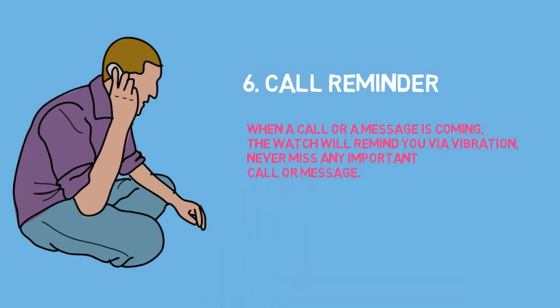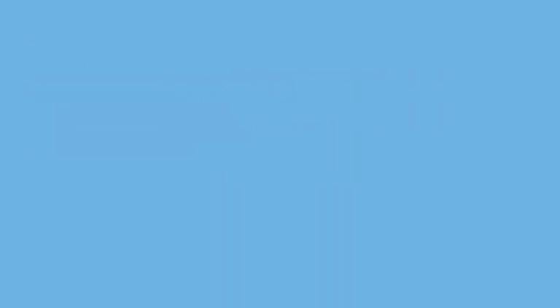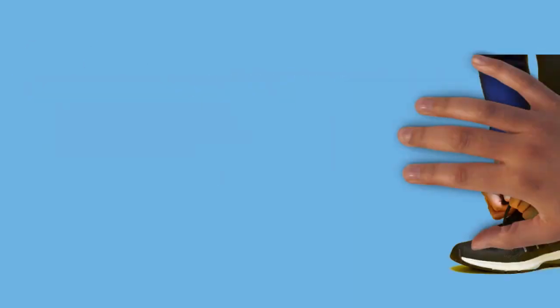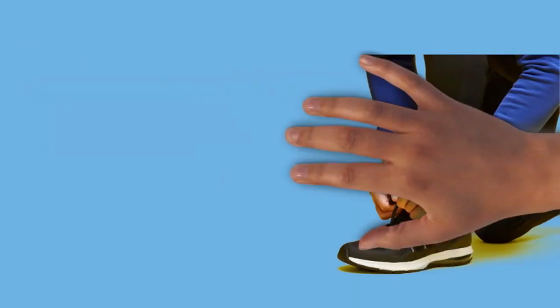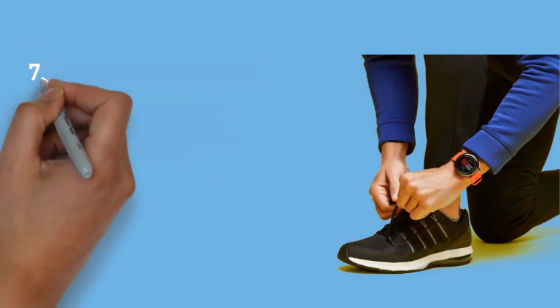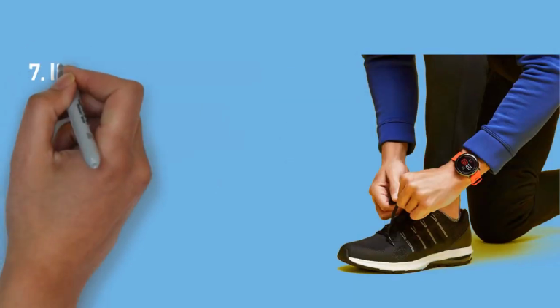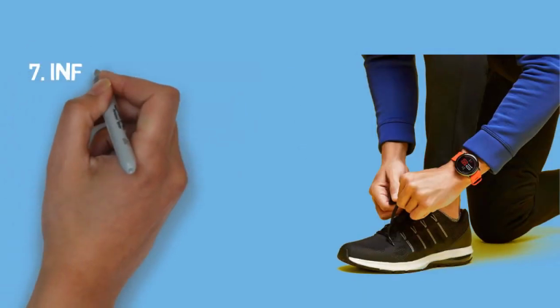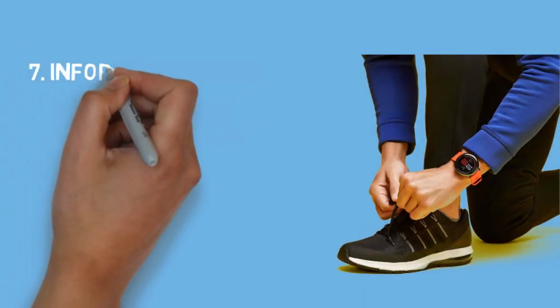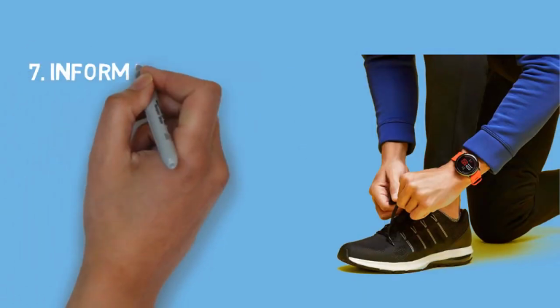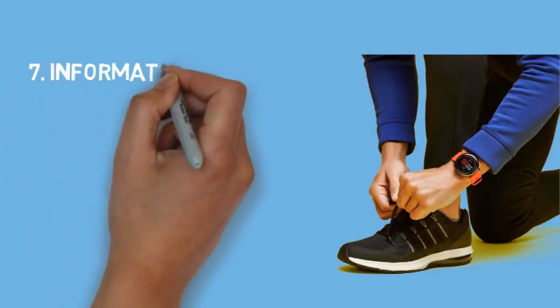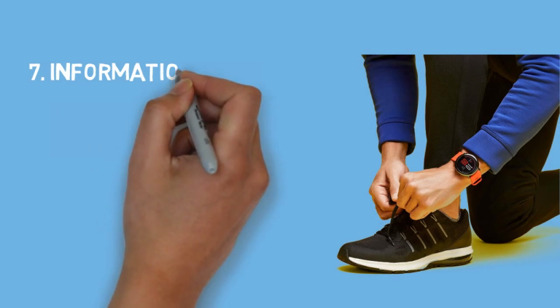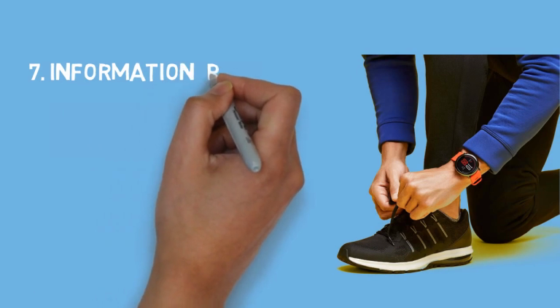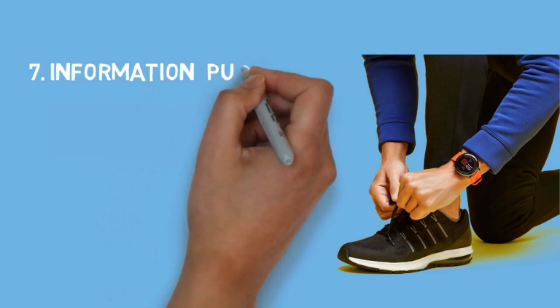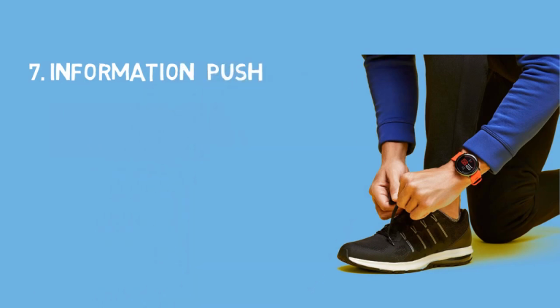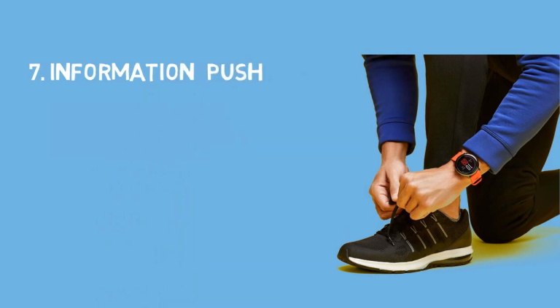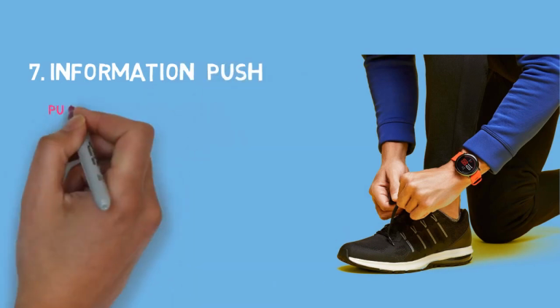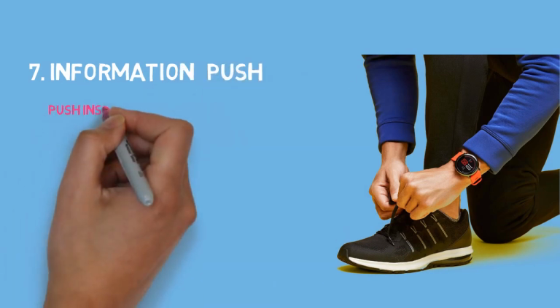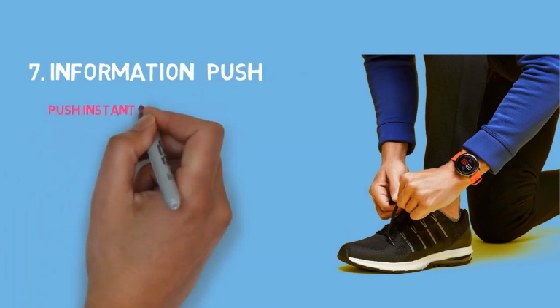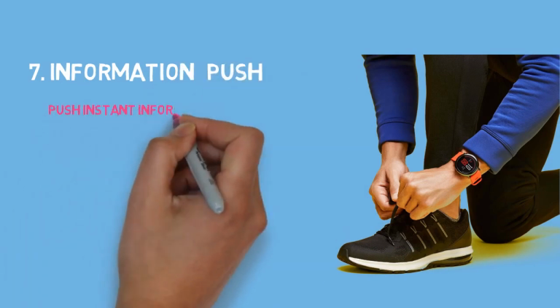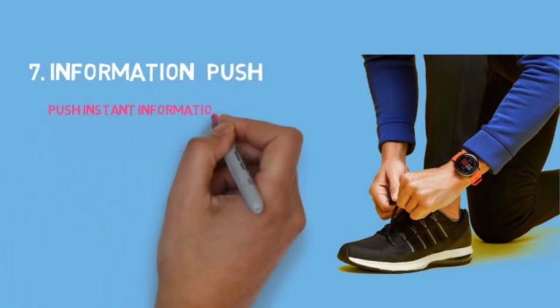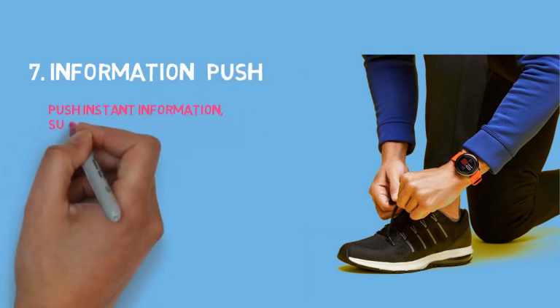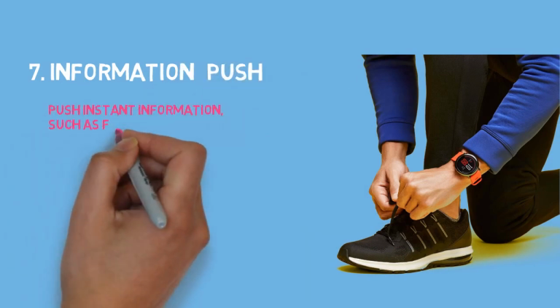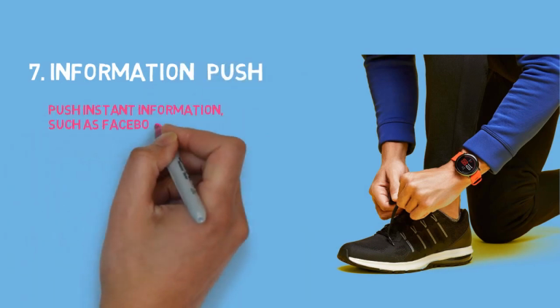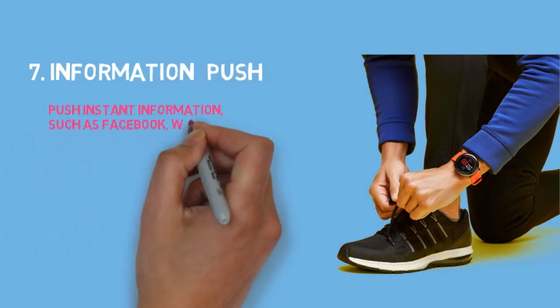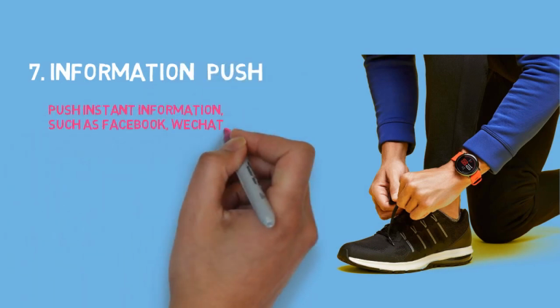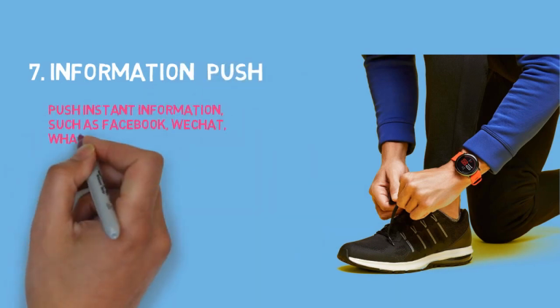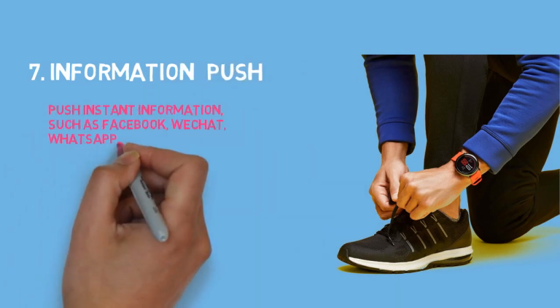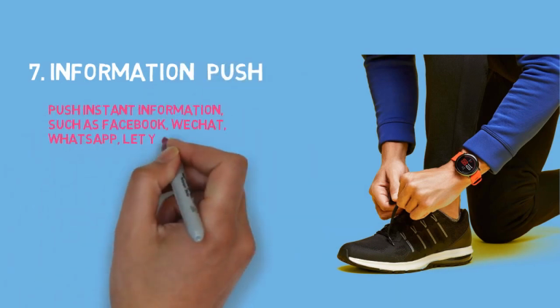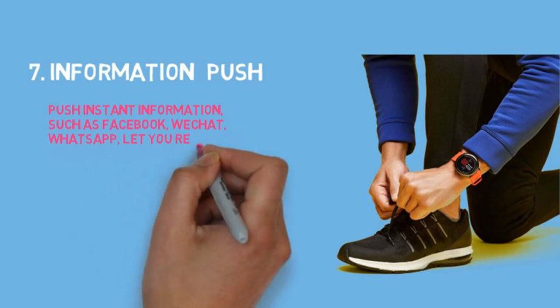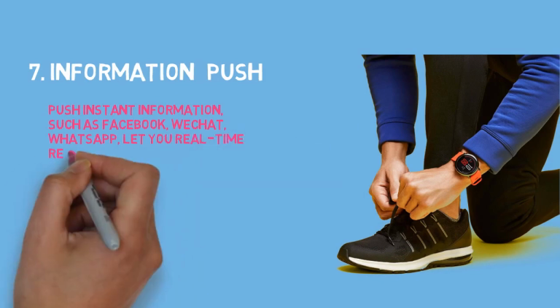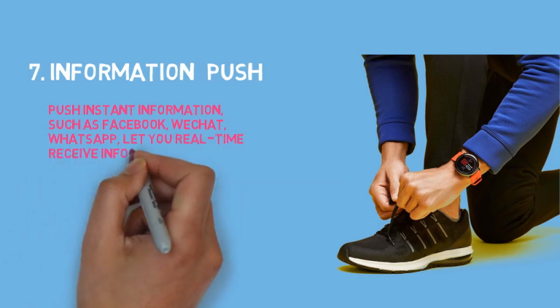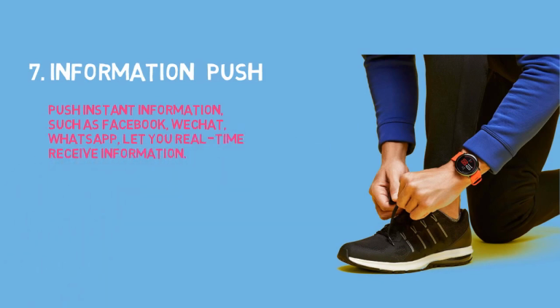7. Information push. Push instant information such as Facebook, WeChat, and WhatsApp. Let your real-time receive information.